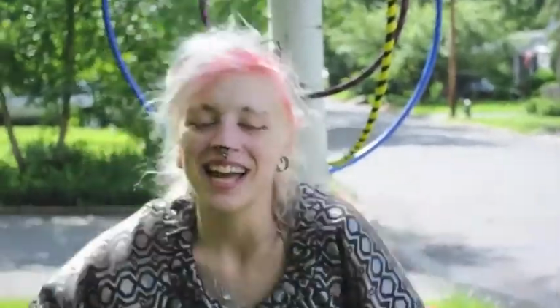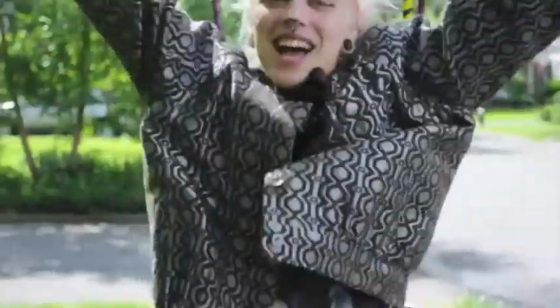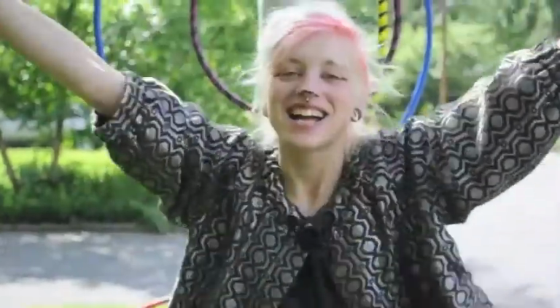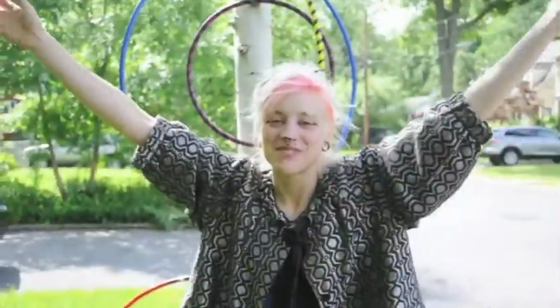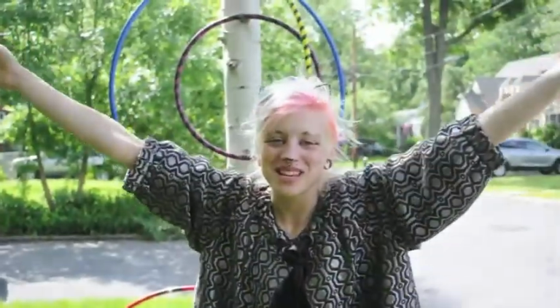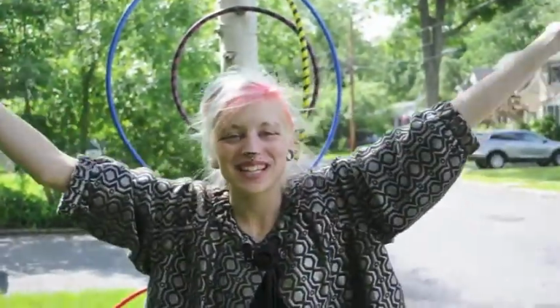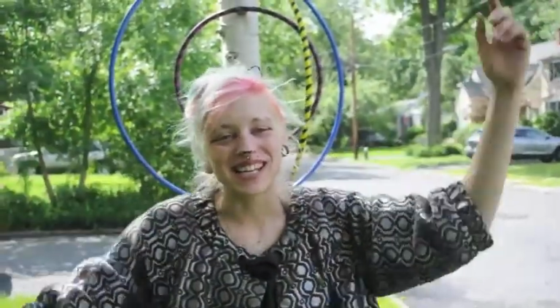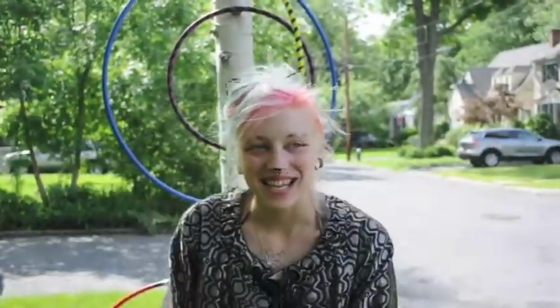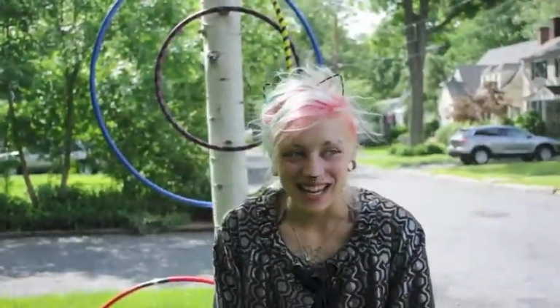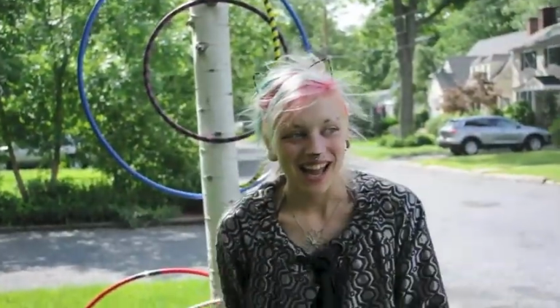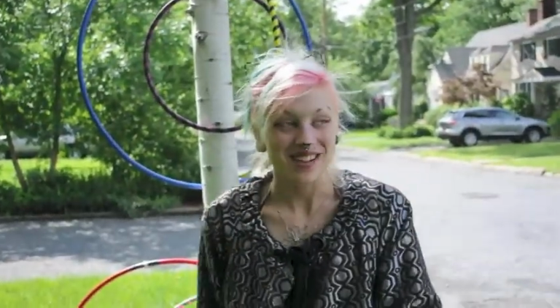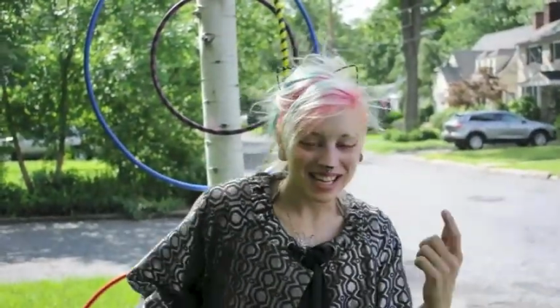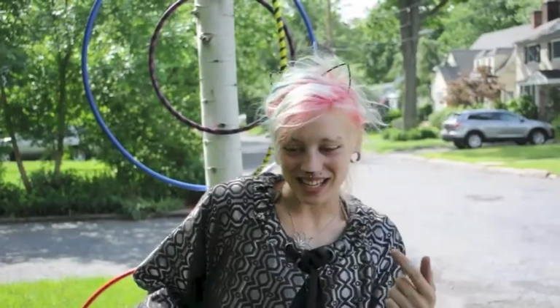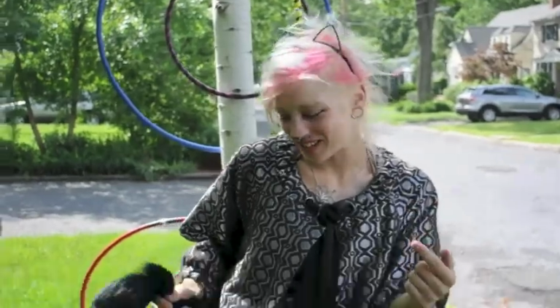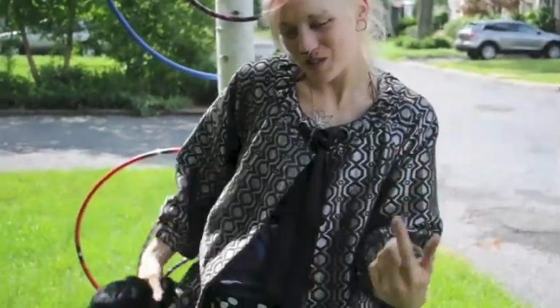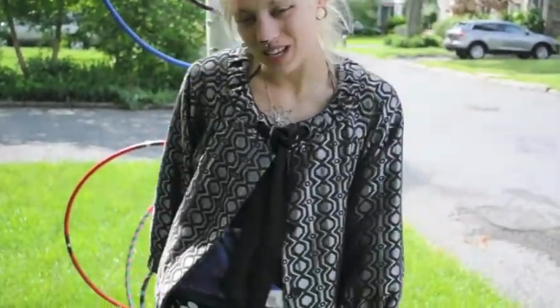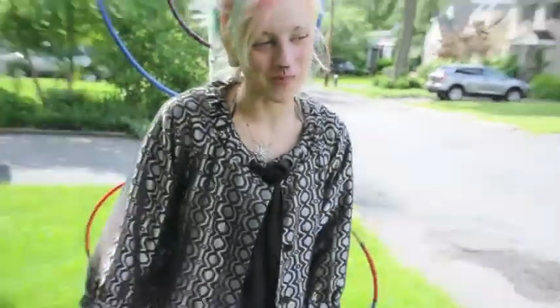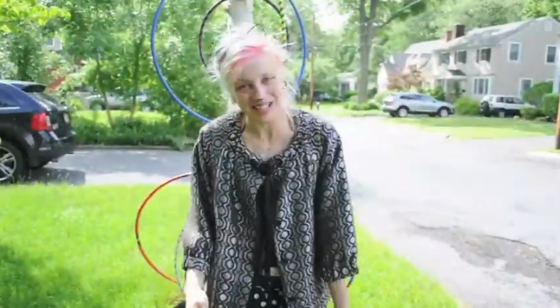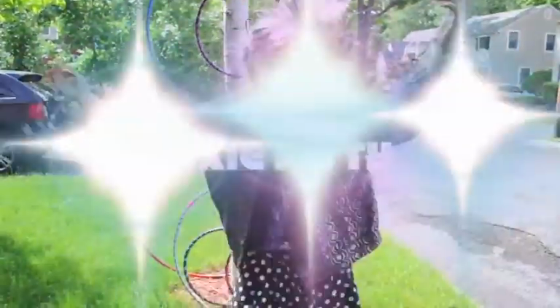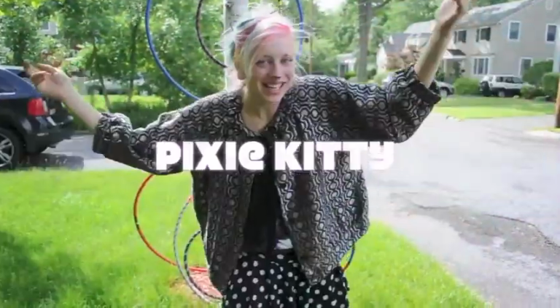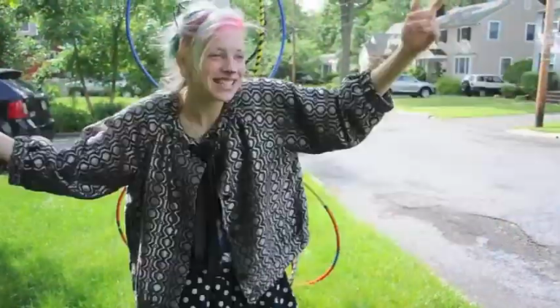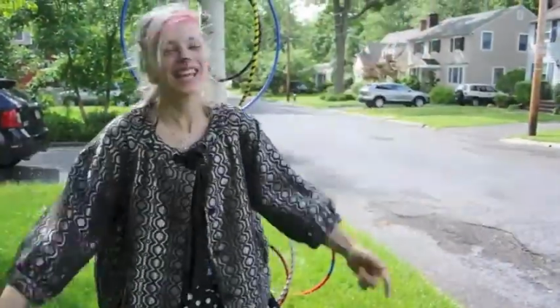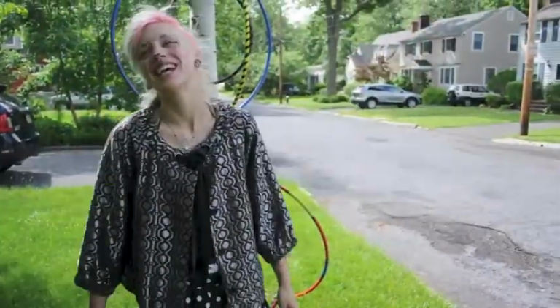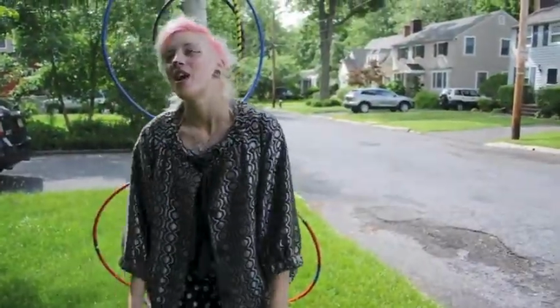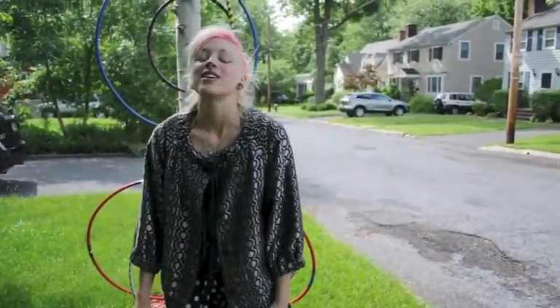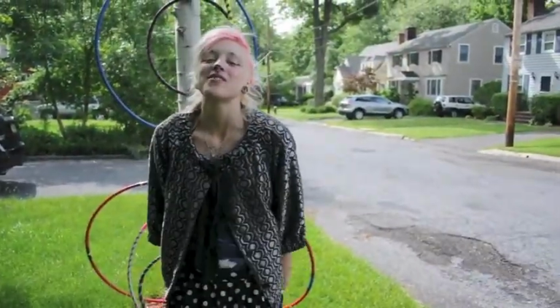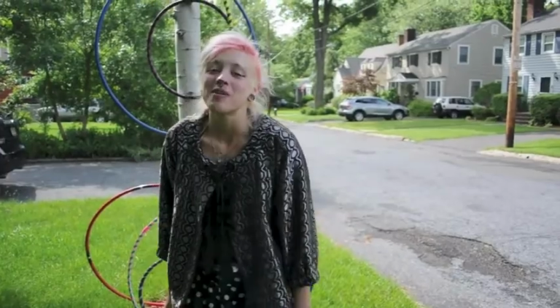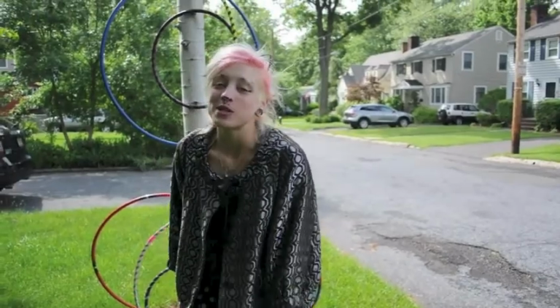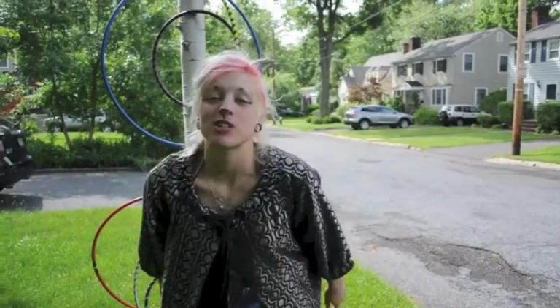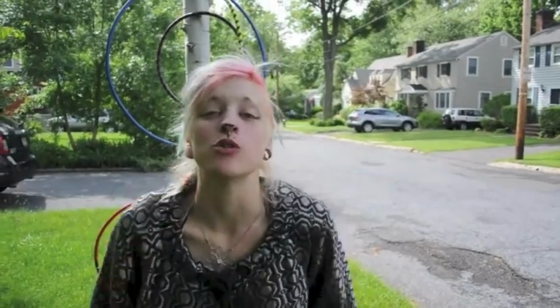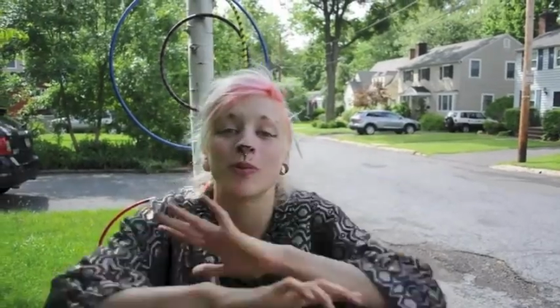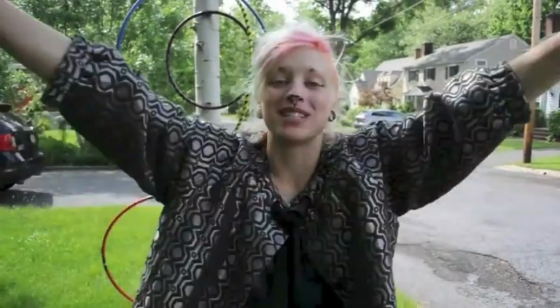Hi, it's me, Pixie. Today I'm a kitty, so you can call me Pixie Kitty today. And today I'm going to demonstrate to you hoop basics.